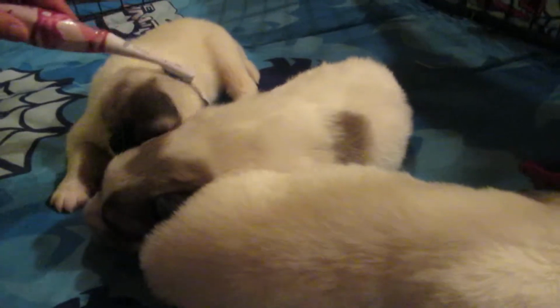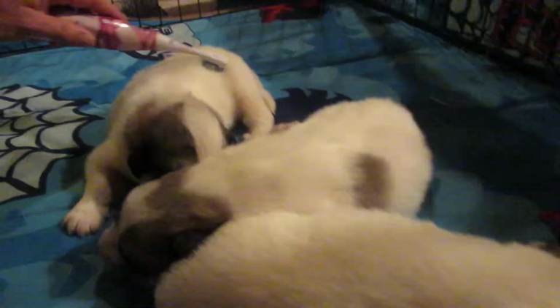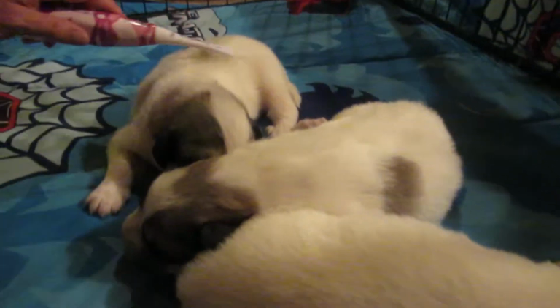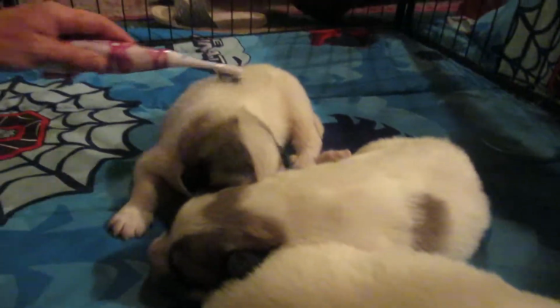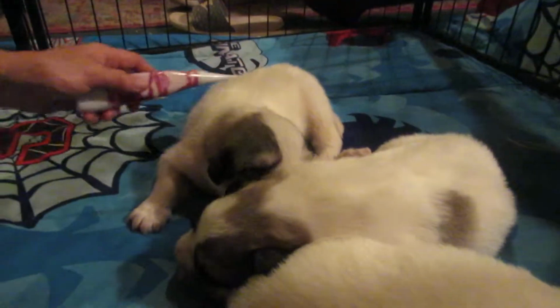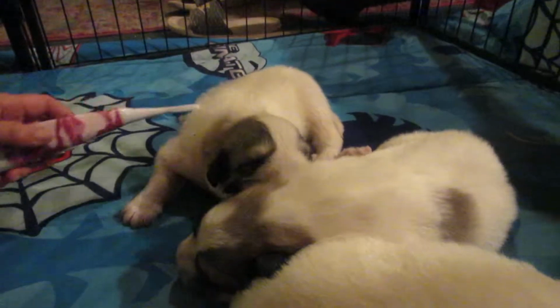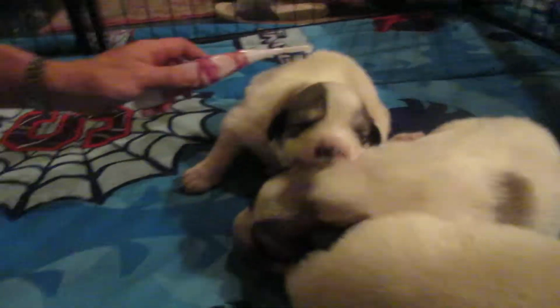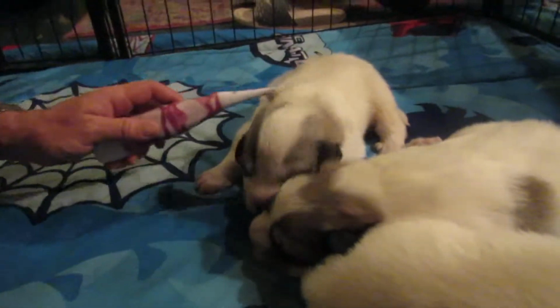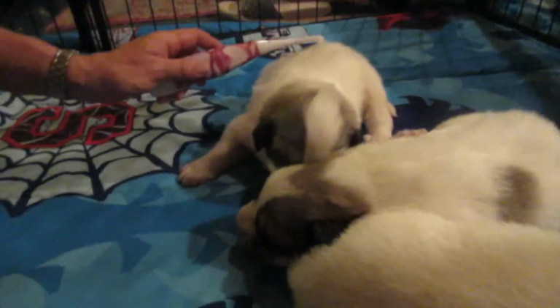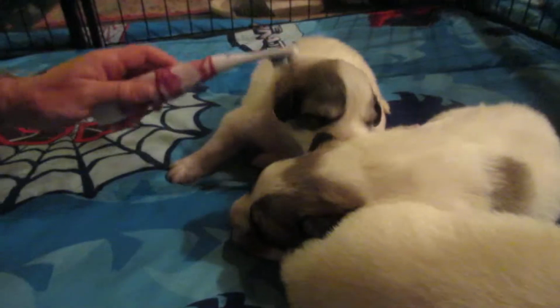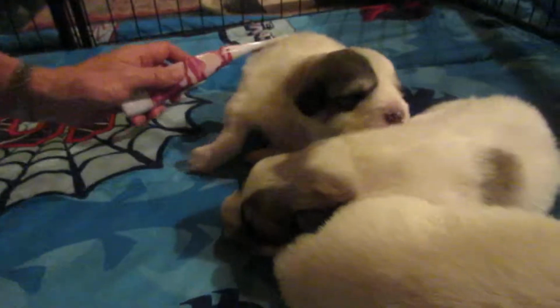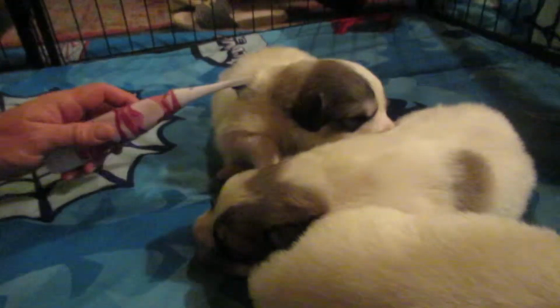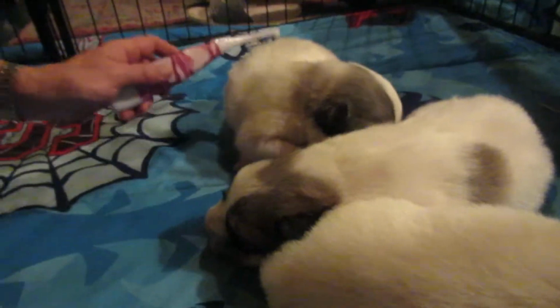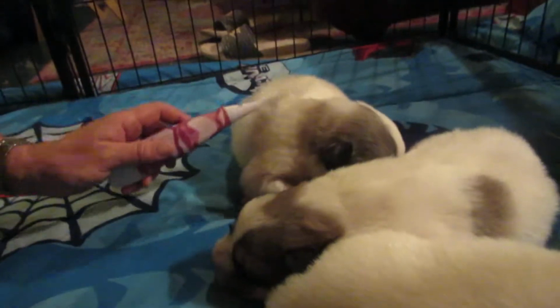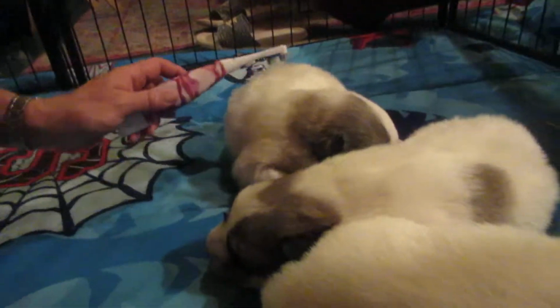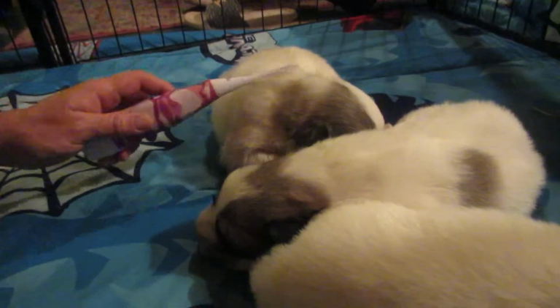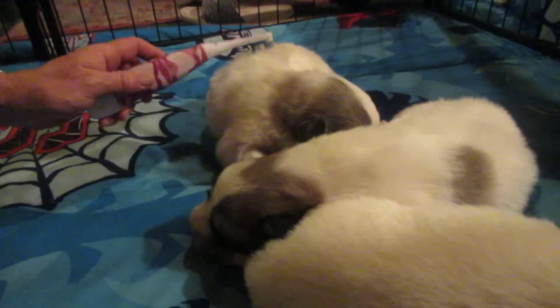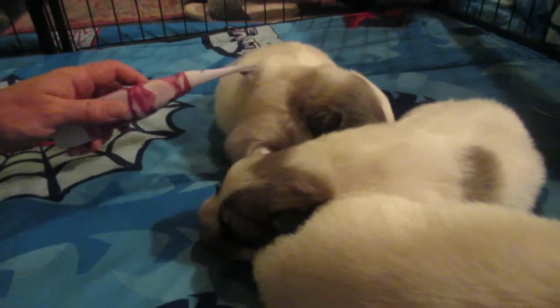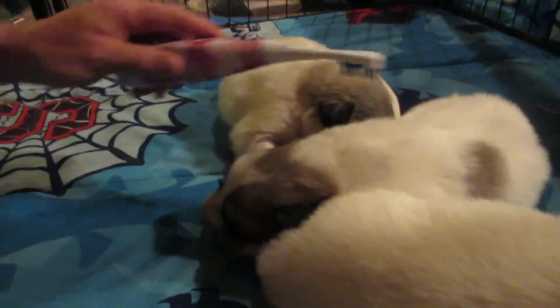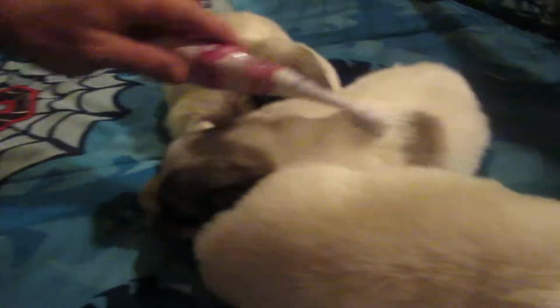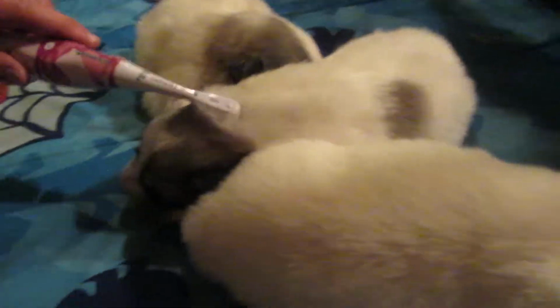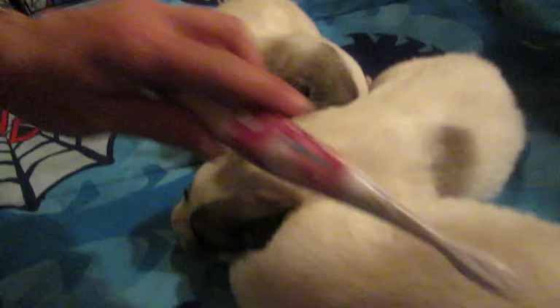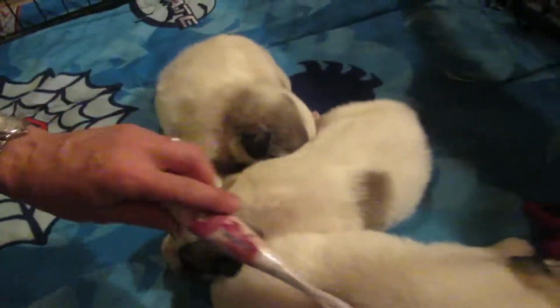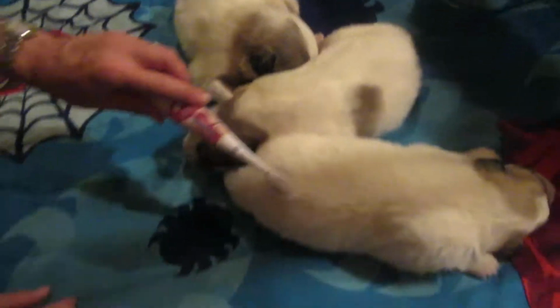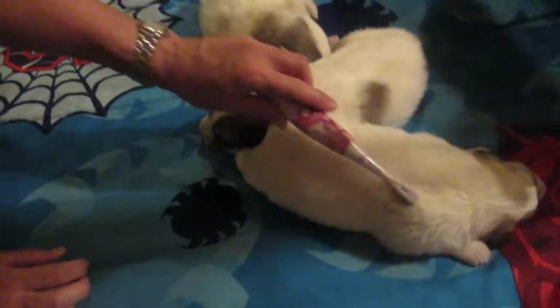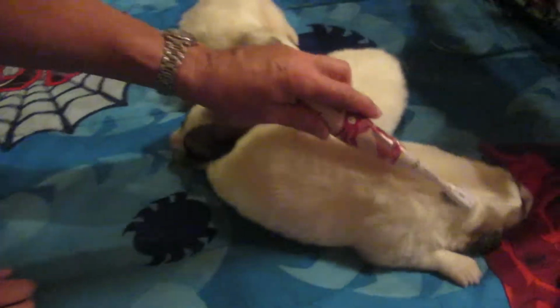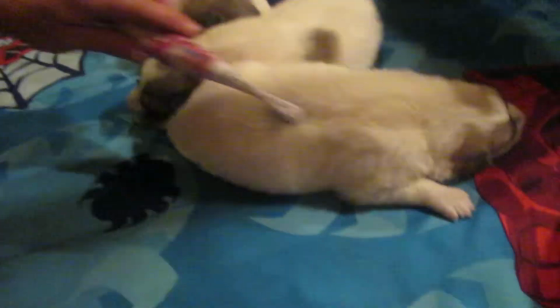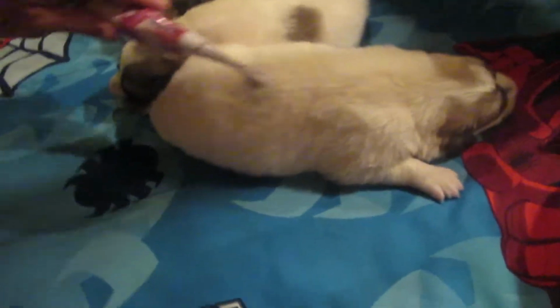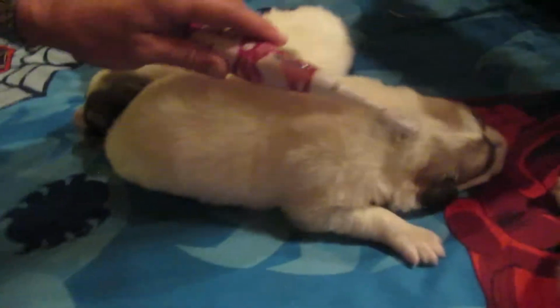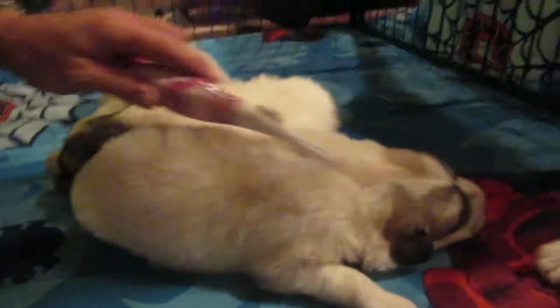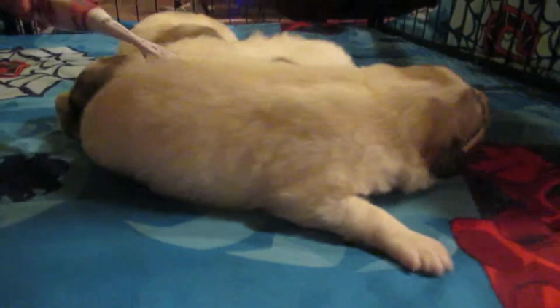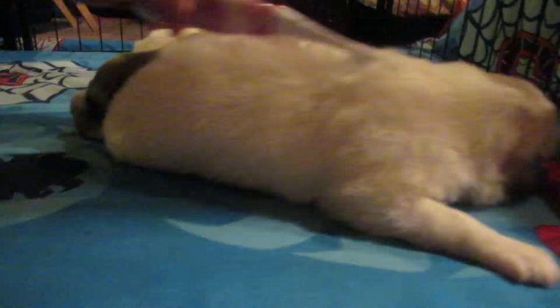You never know — you might have to take them to the vet for something. They may have to use a shaver on them, a clipper, so this is a good thing.